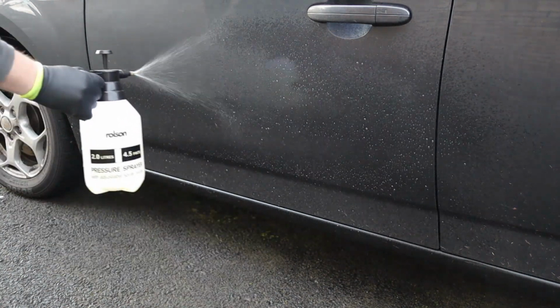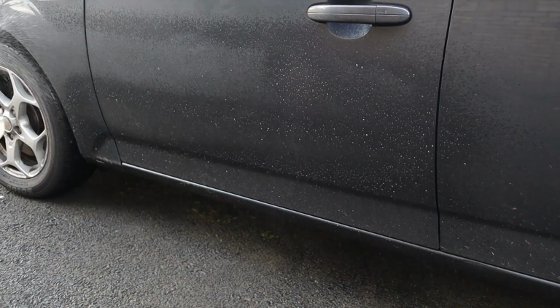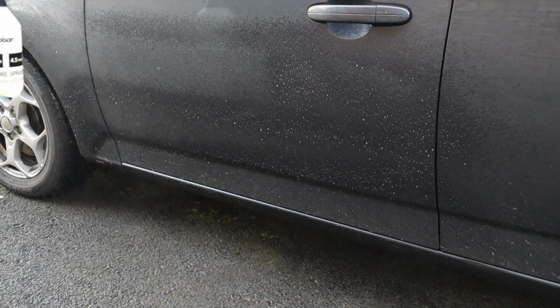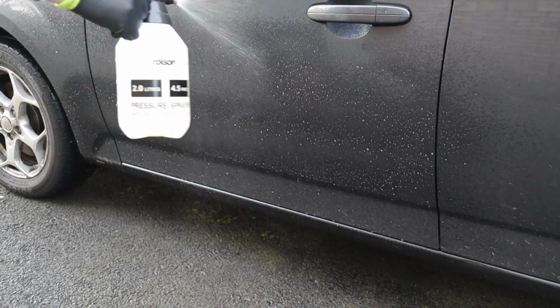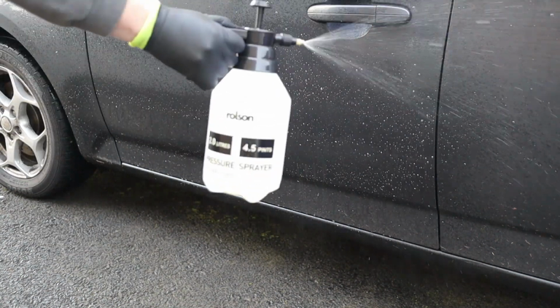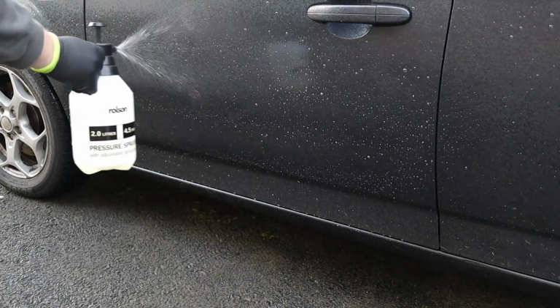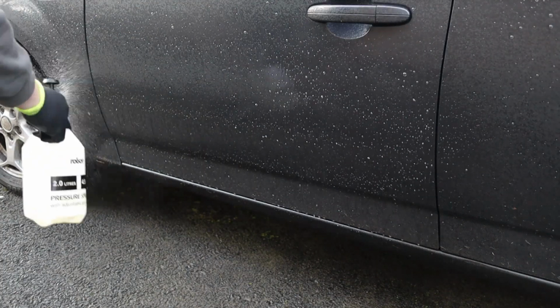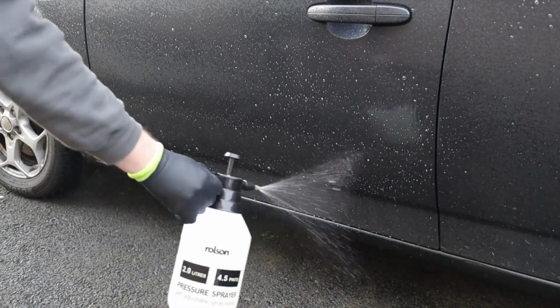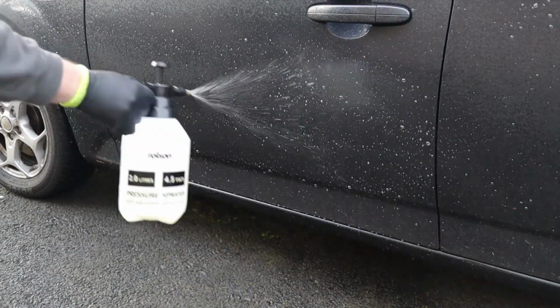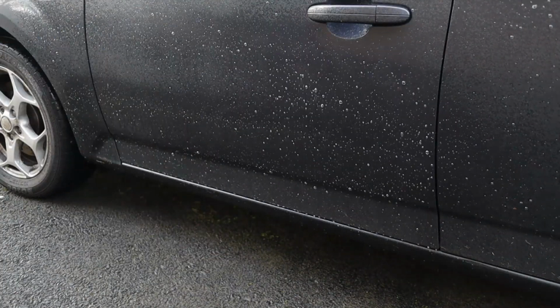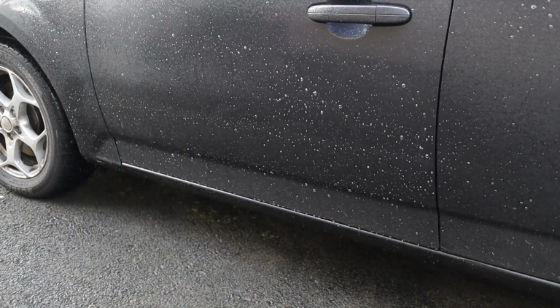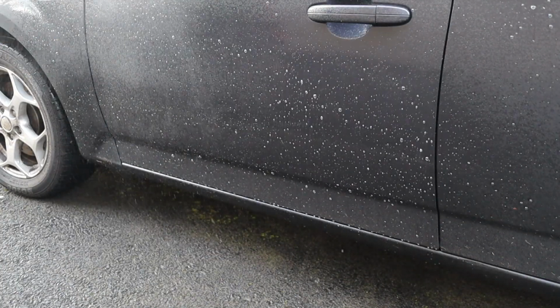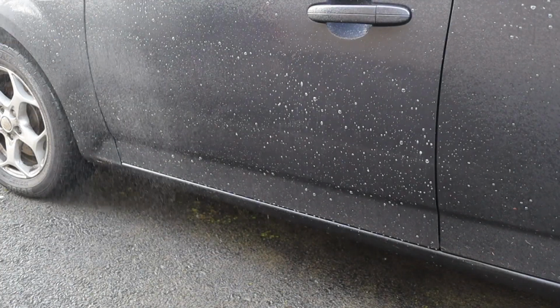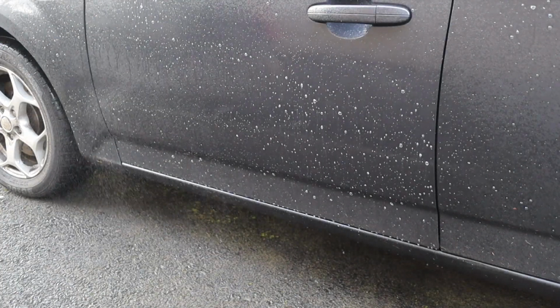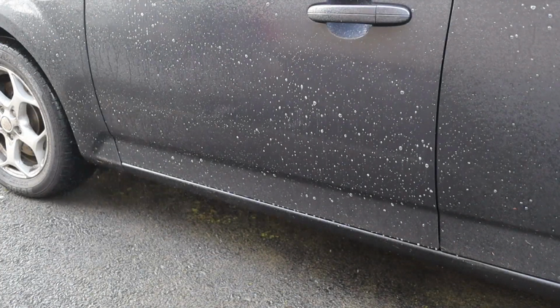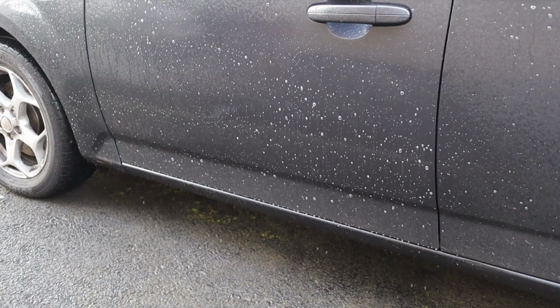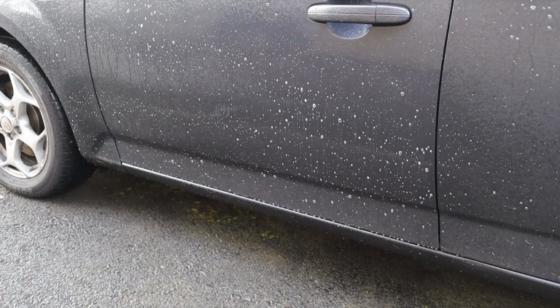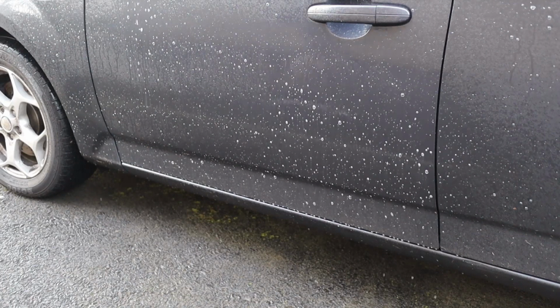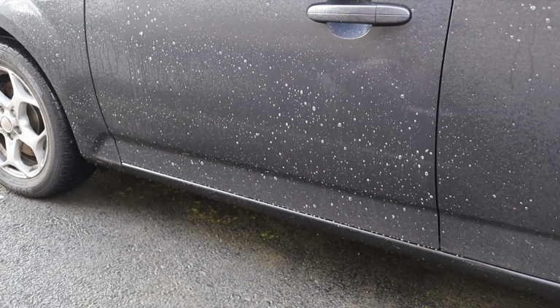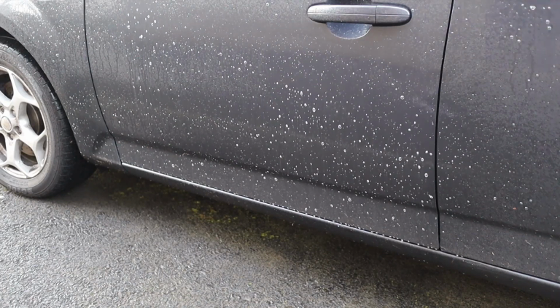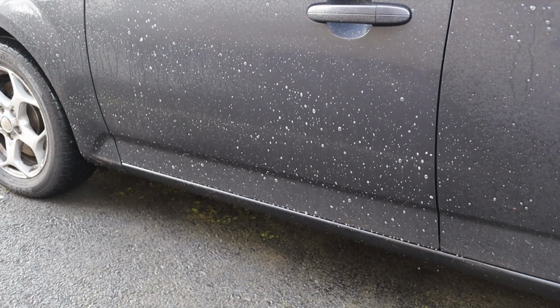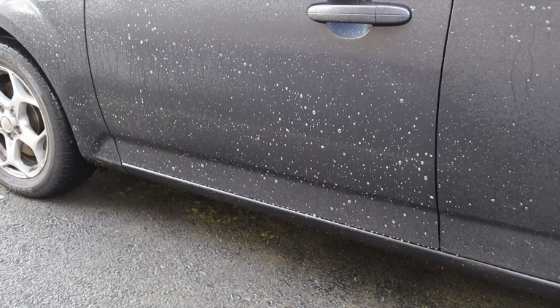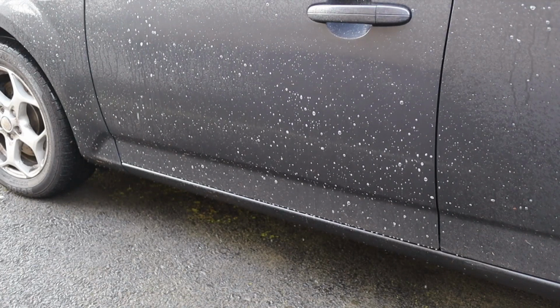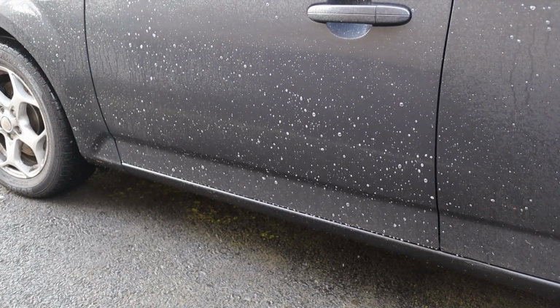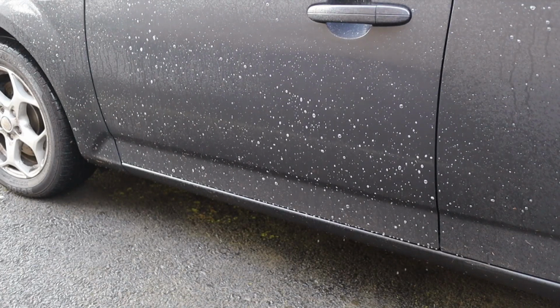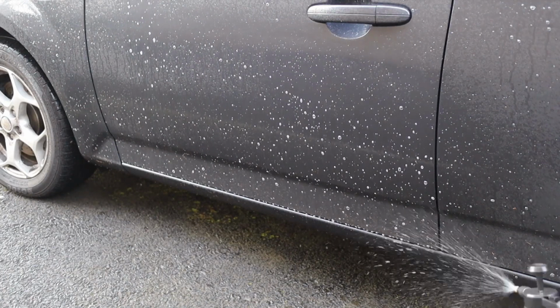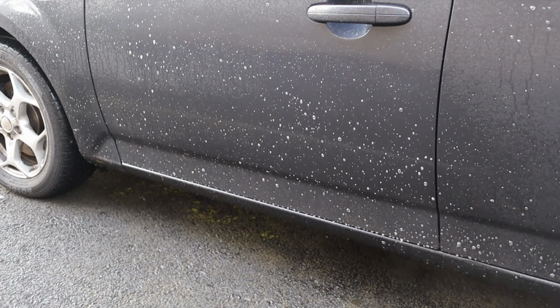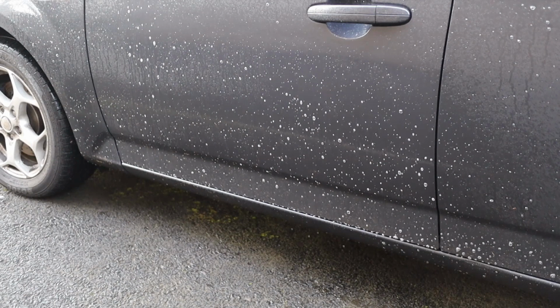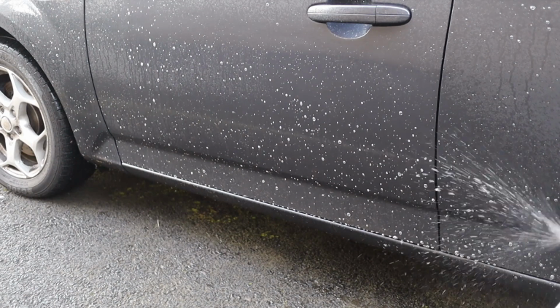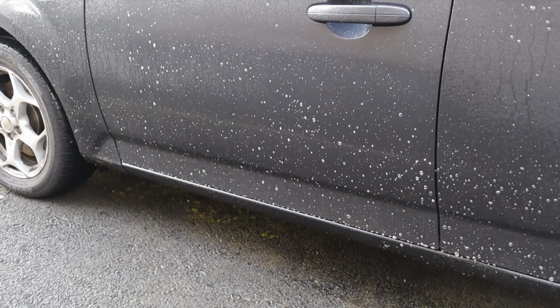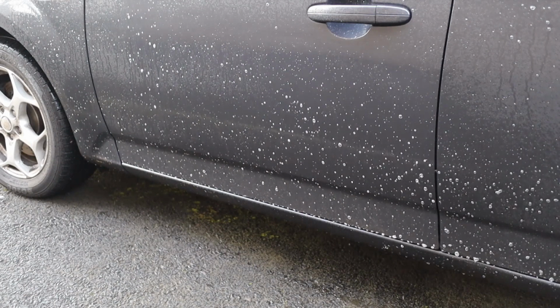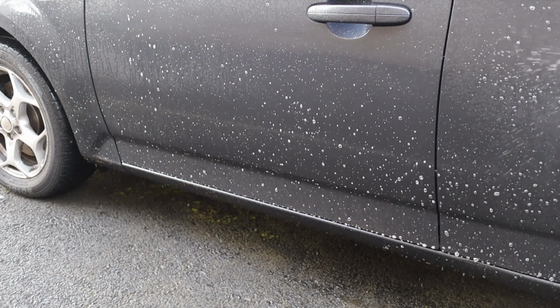As per the instructions, I'm going to spray it all over the entire vehicle, leave it to dwell for 5 minutes, and then rinse it off with the pressure washer. I'm not going to make you wait the full 5 minutes so I'll speed the footage up, get my equipment set up, and get it rinsed off straight away. Bear with me a few seconds.